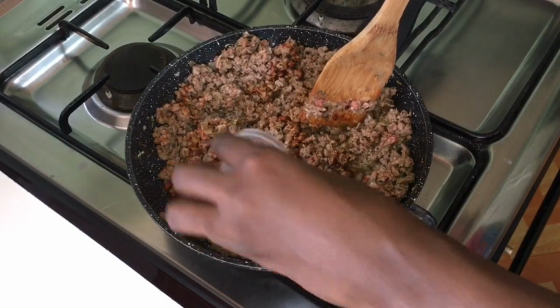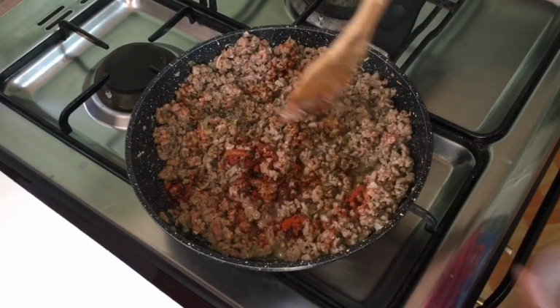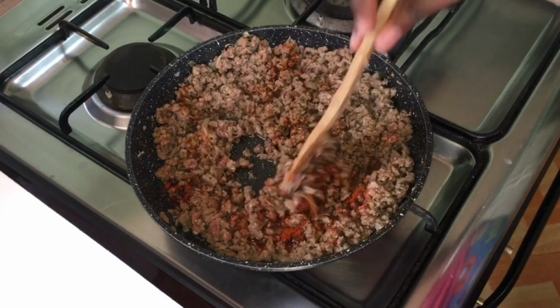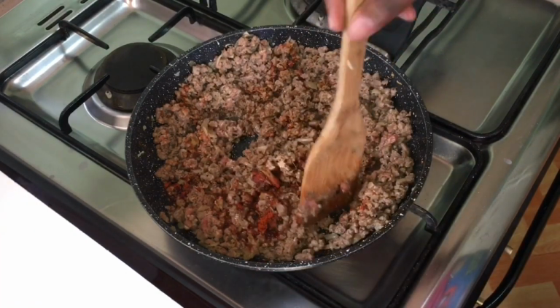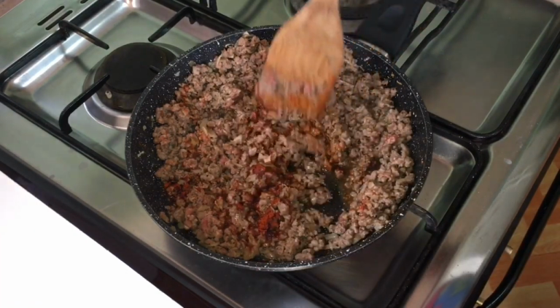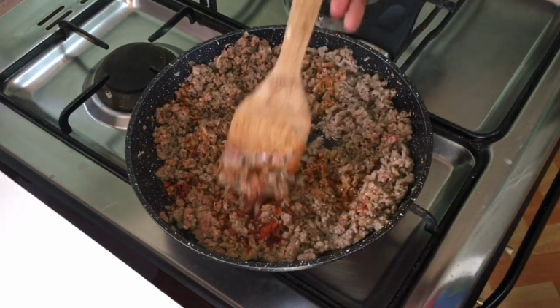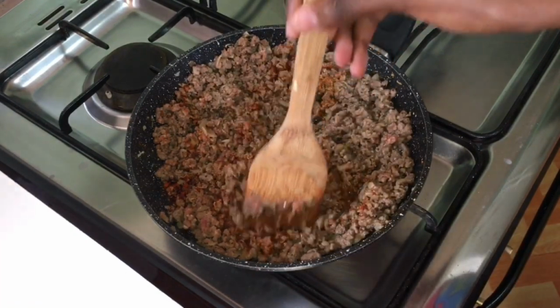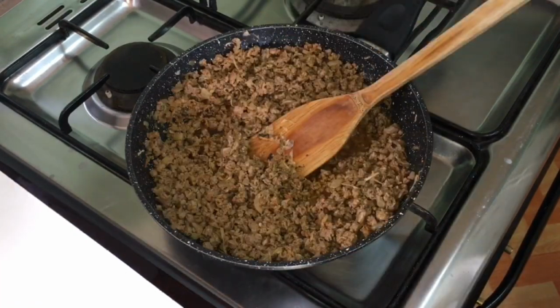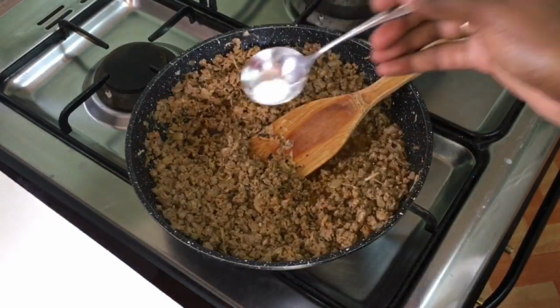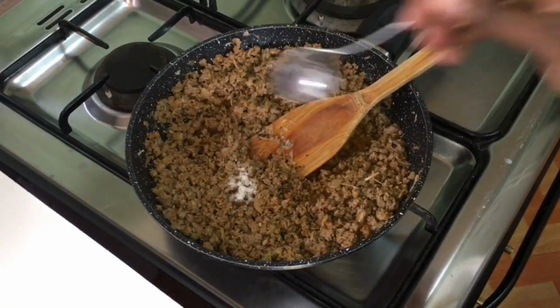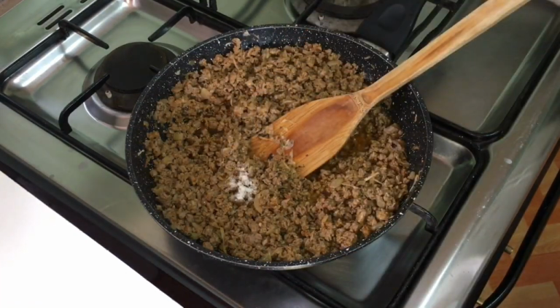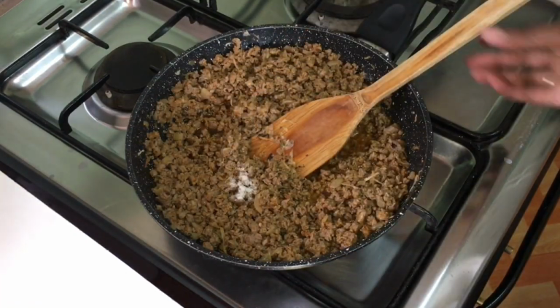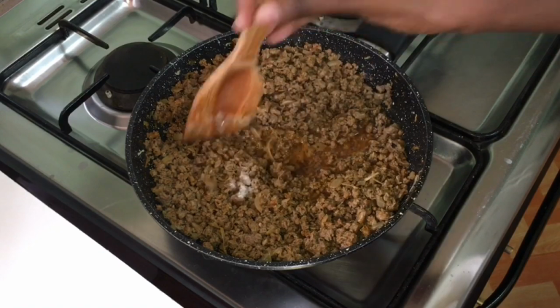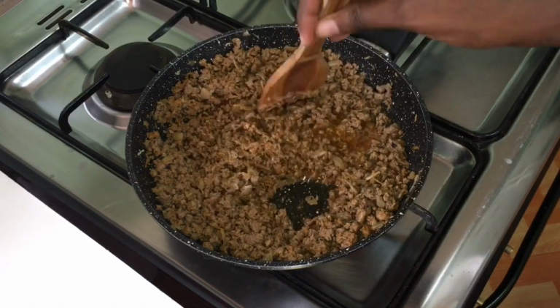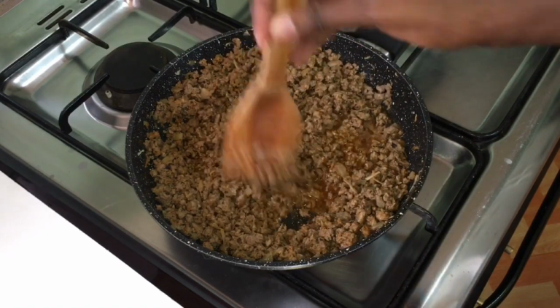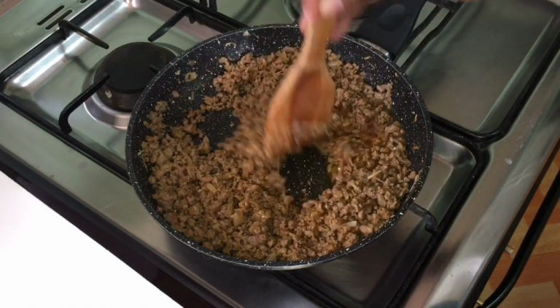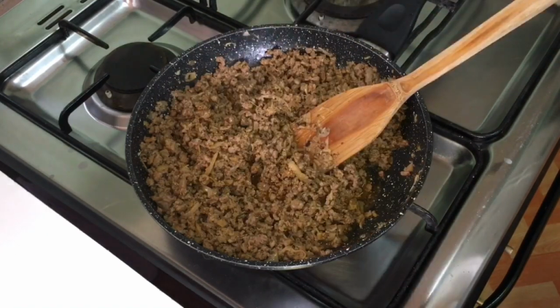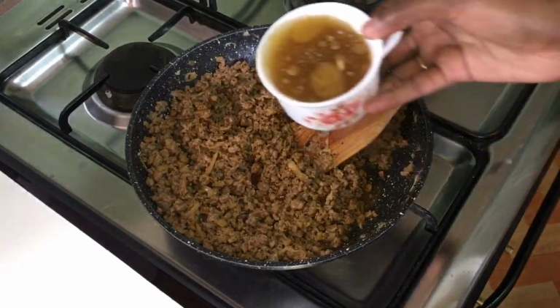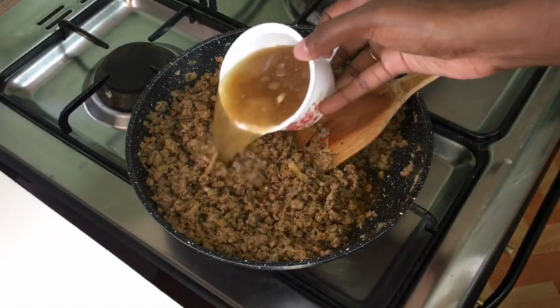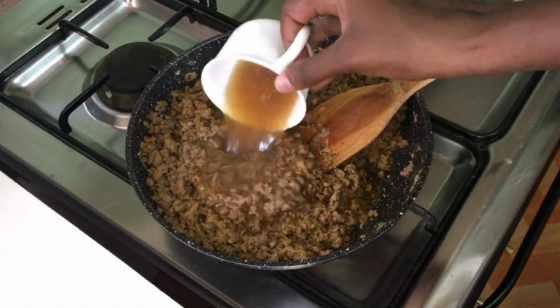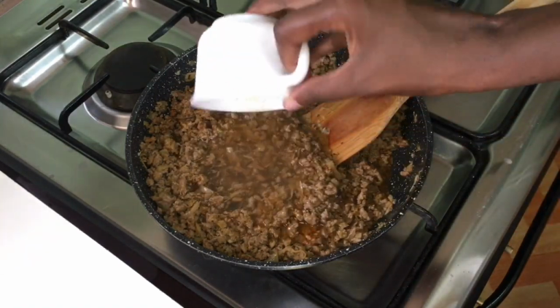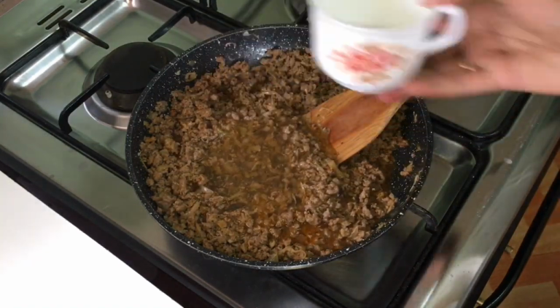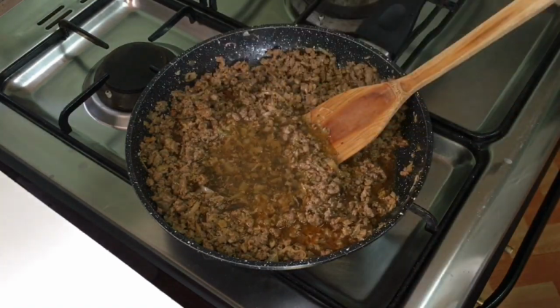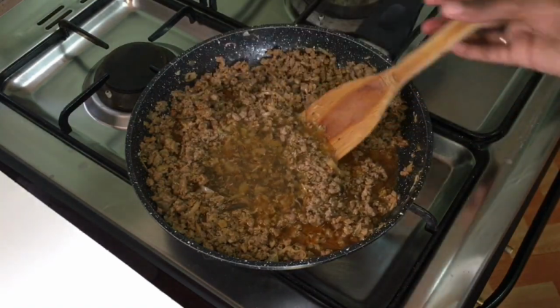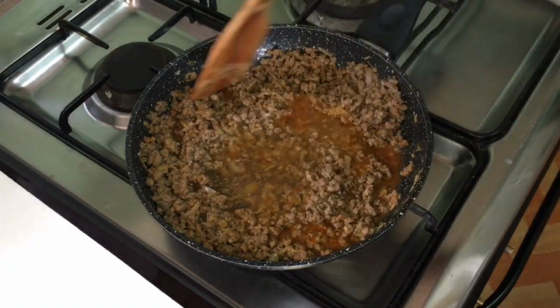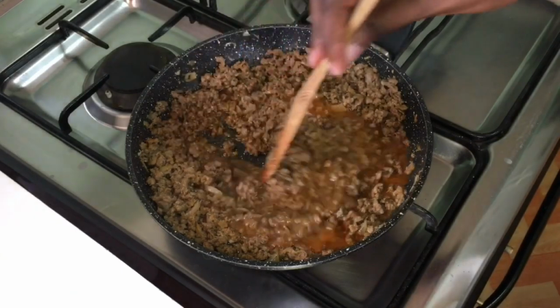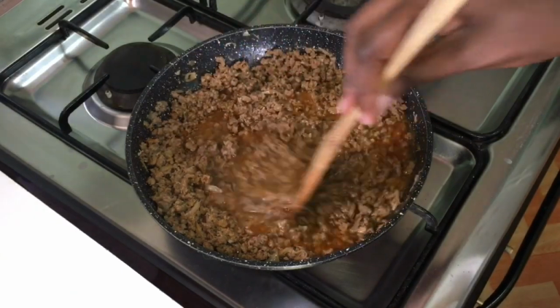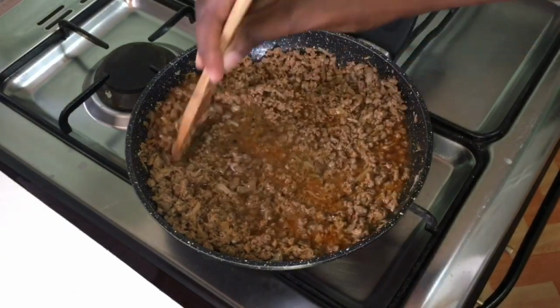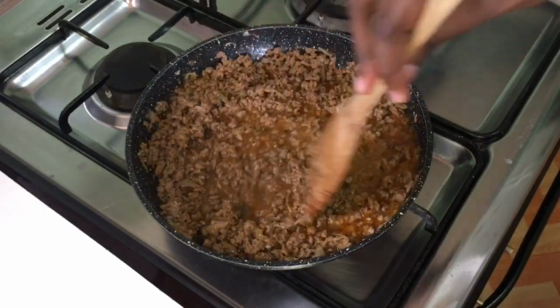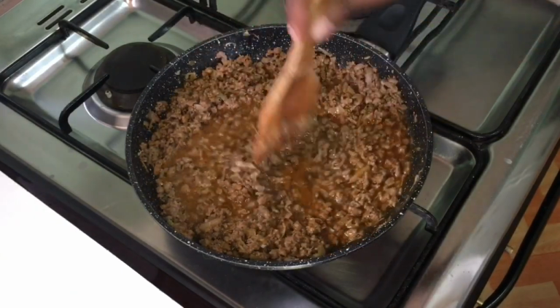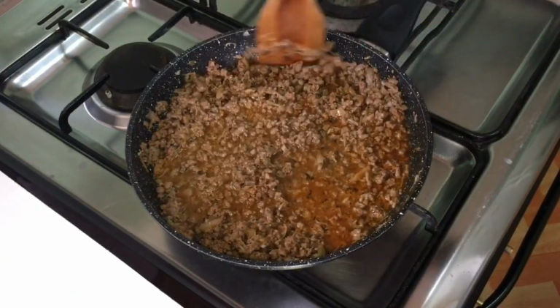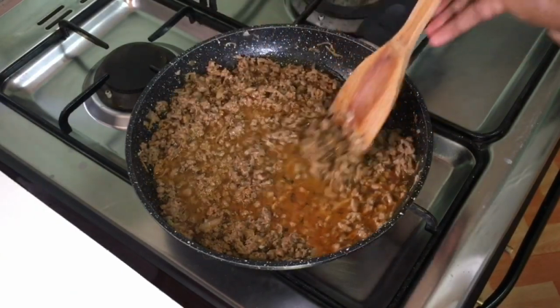Add one tablespoon of lime juice and half a teaspoon of salt. Then add one cup of beef stock, cover, and allow it to cook for 25 to 30 minutes on low heat.